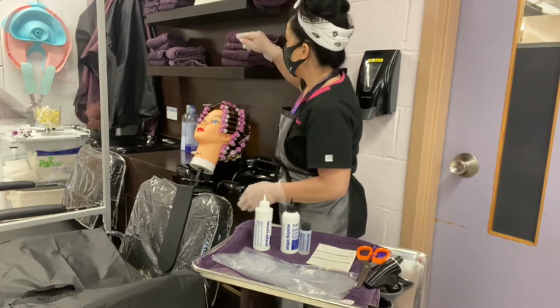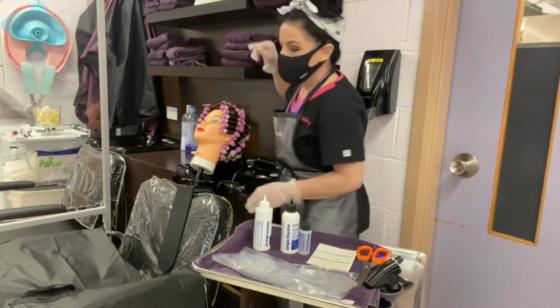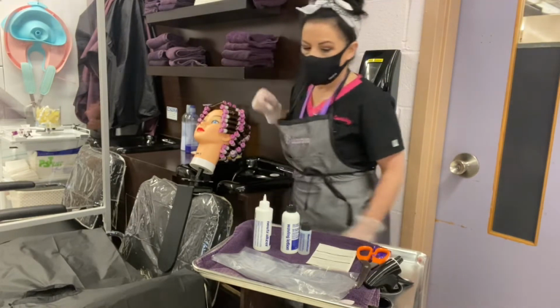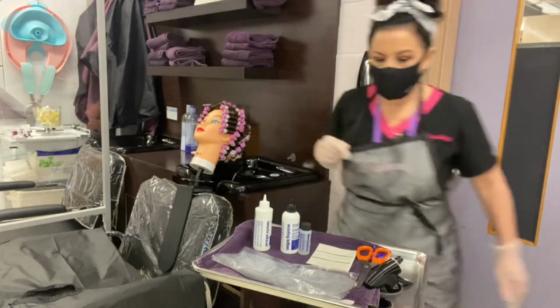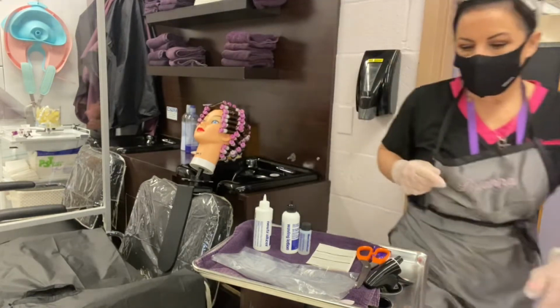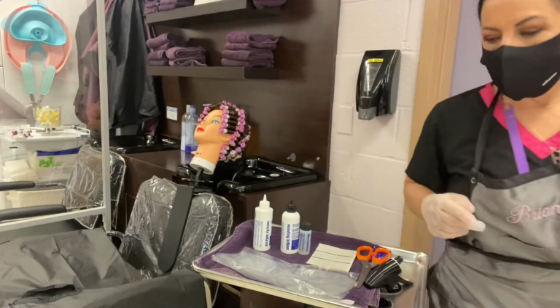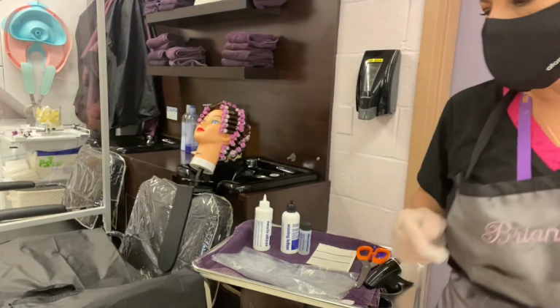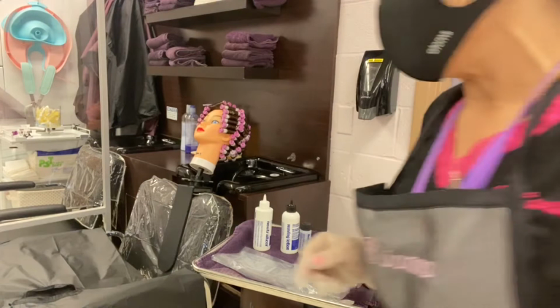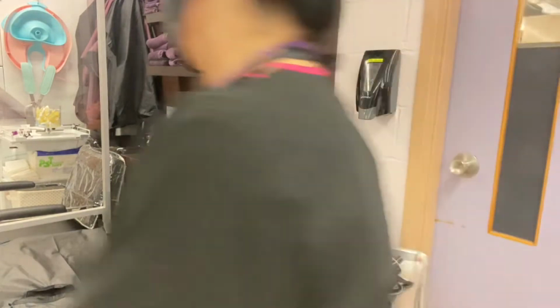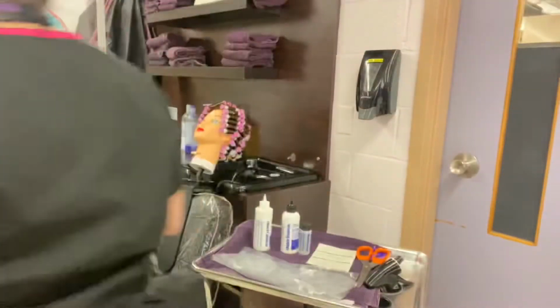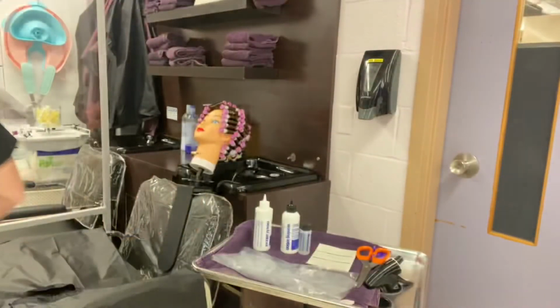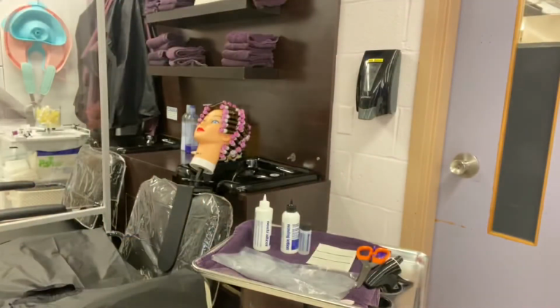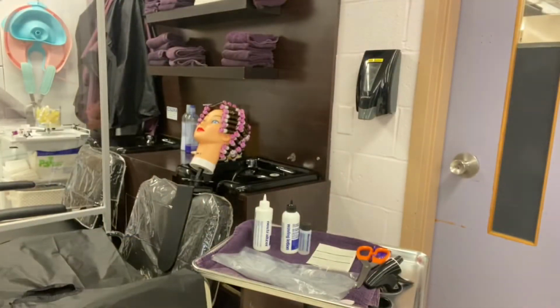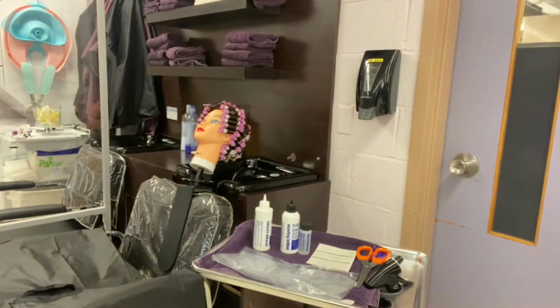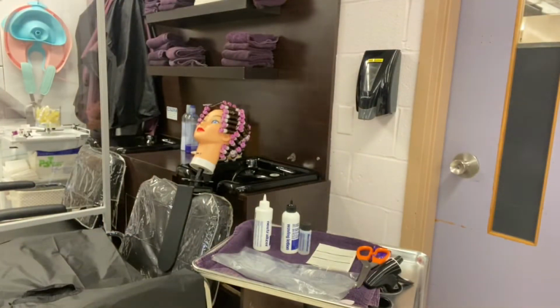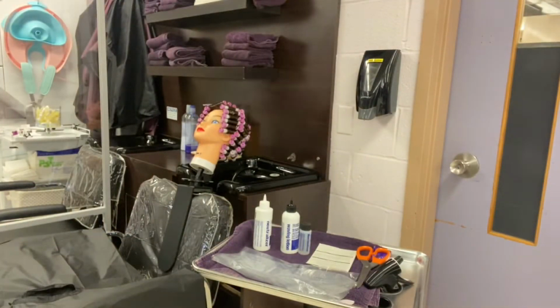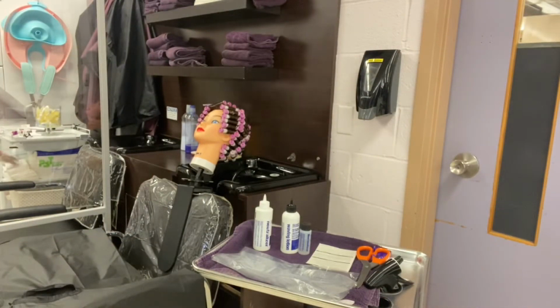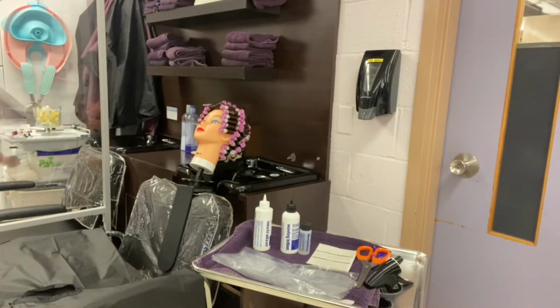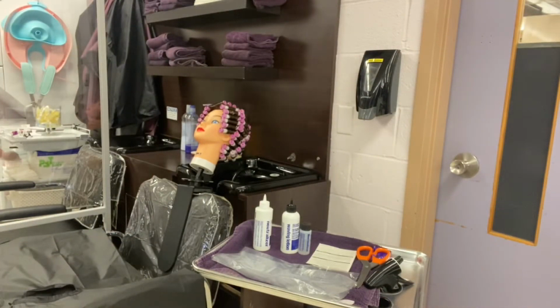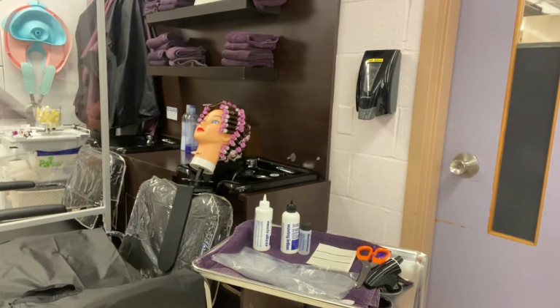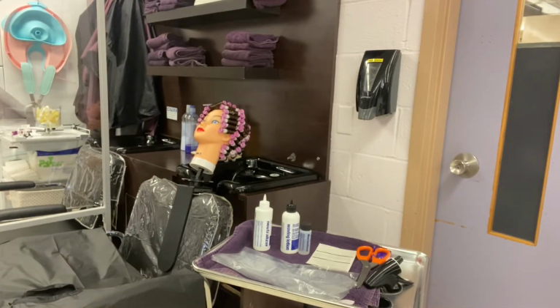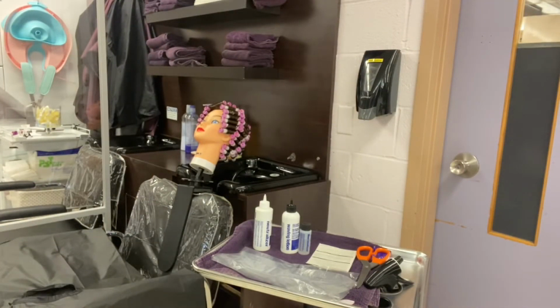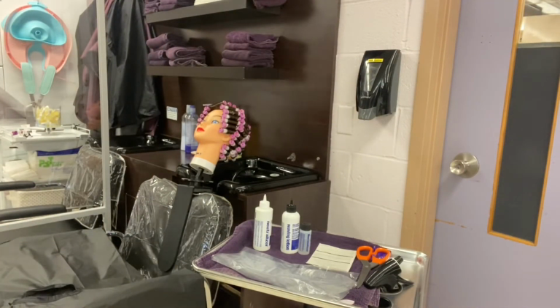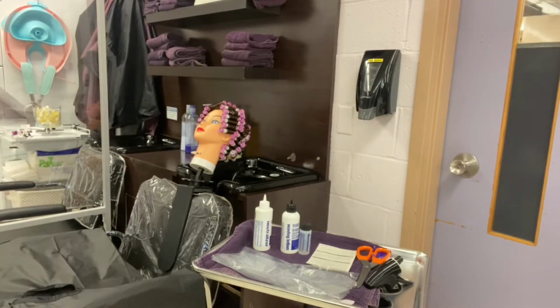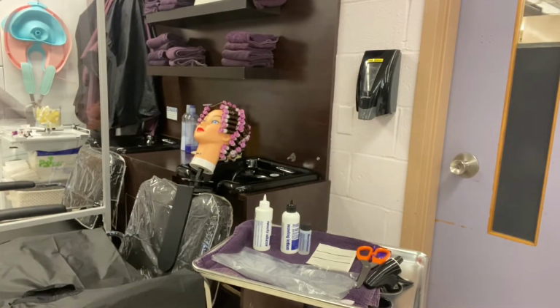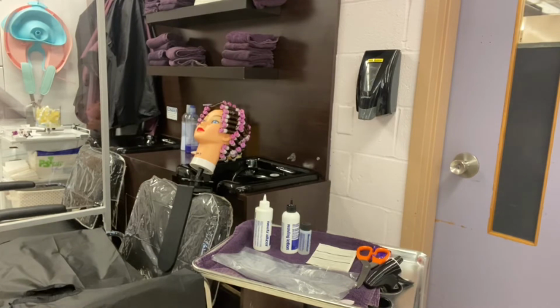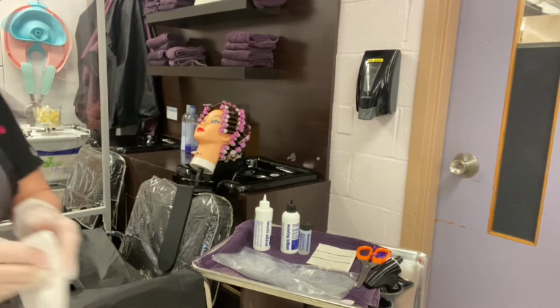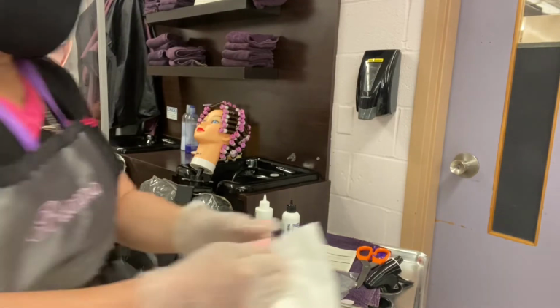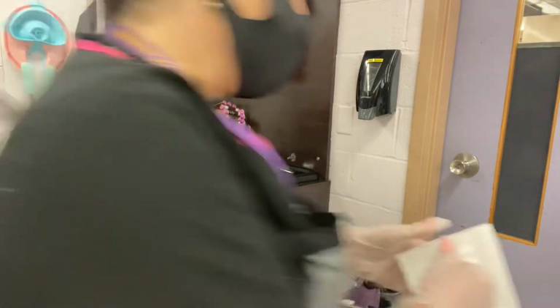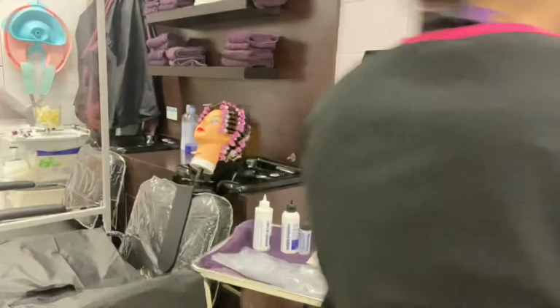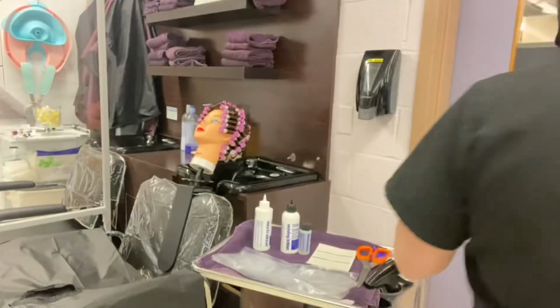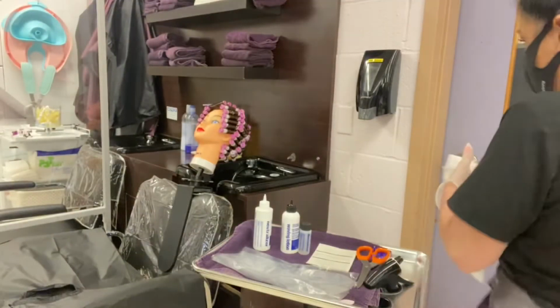What we need to wrap the client is PST towels, a chemical cape, and regular towels.